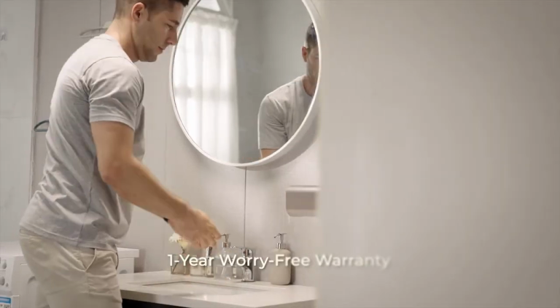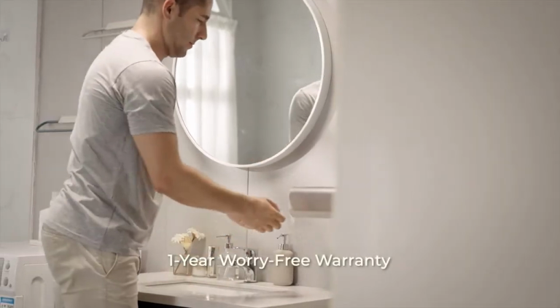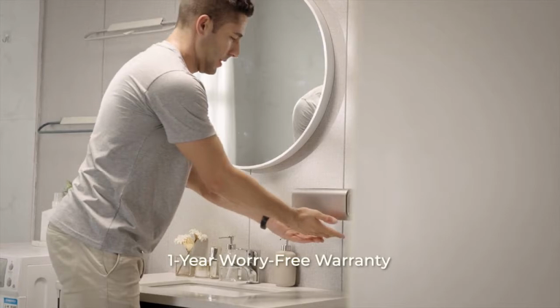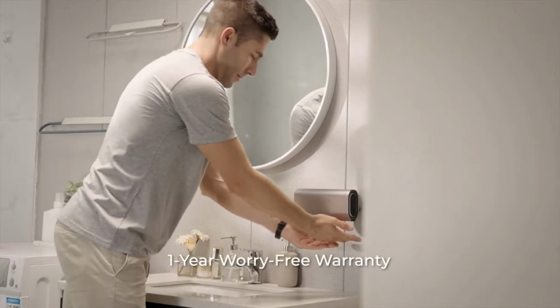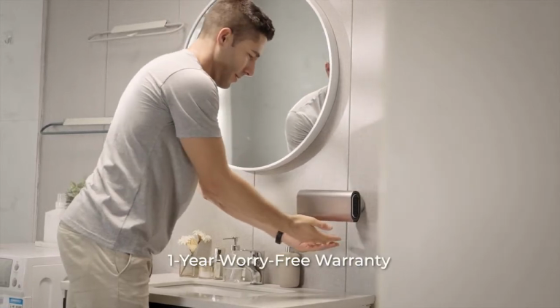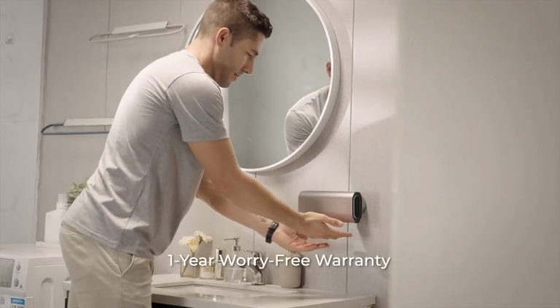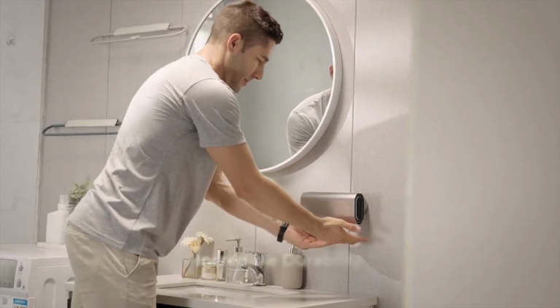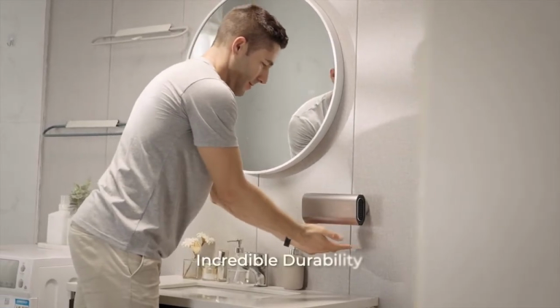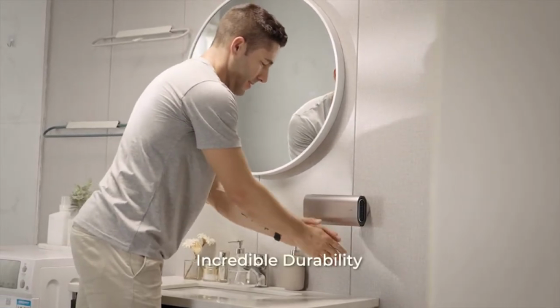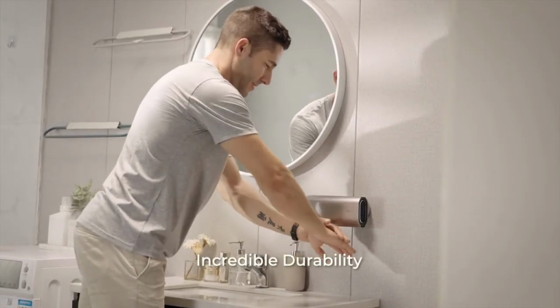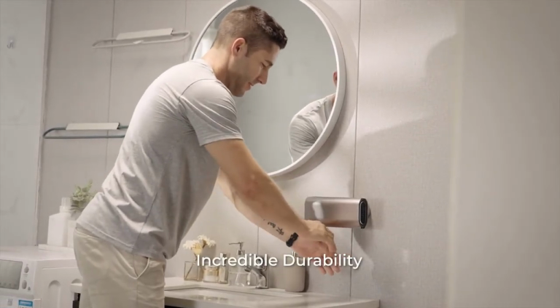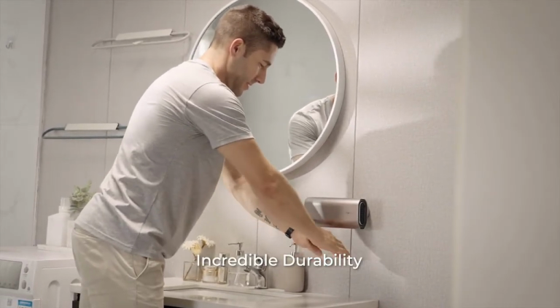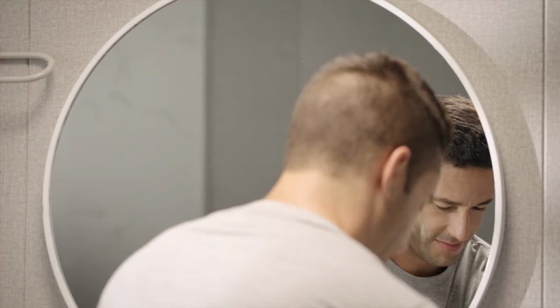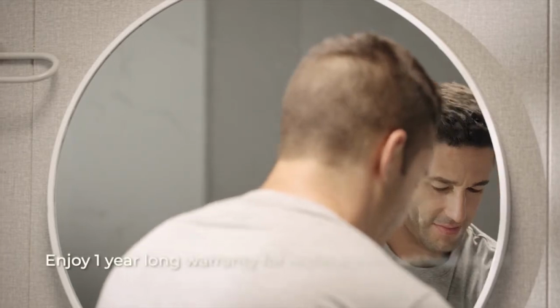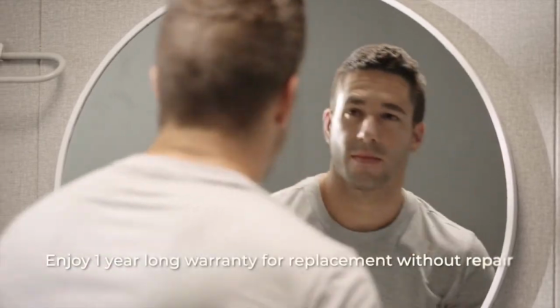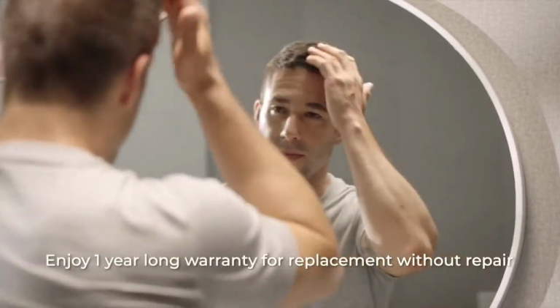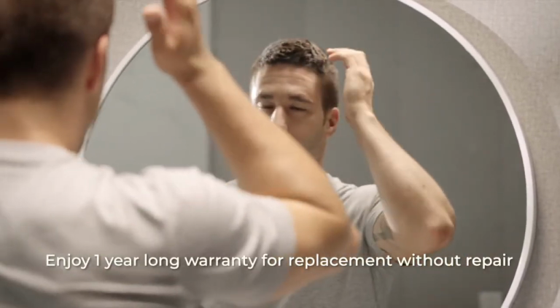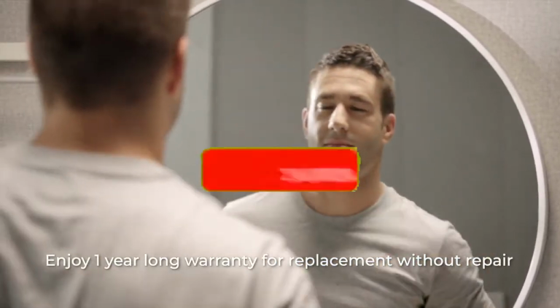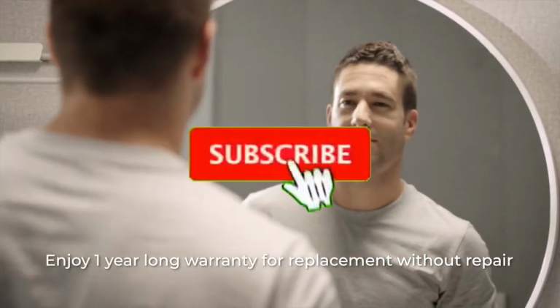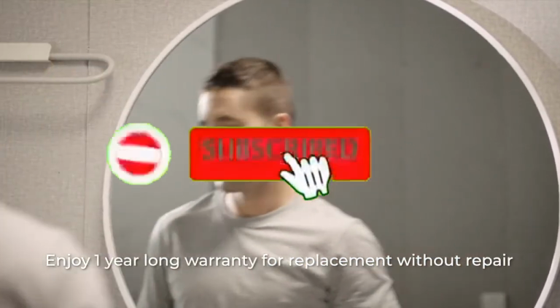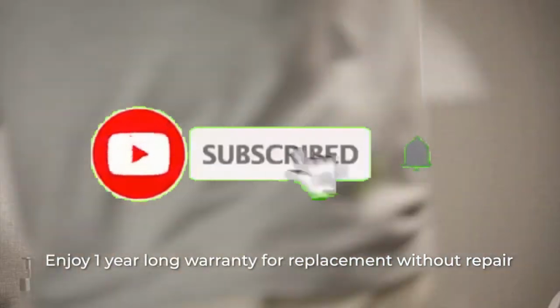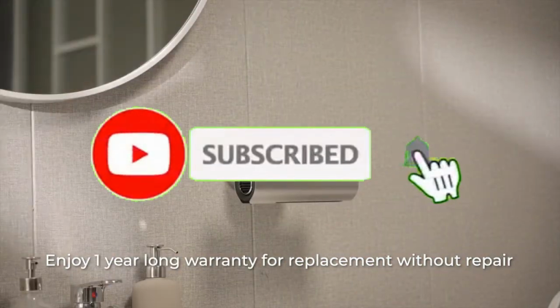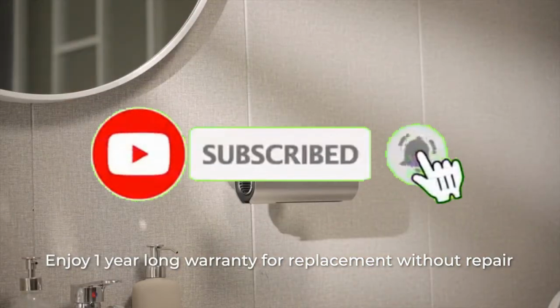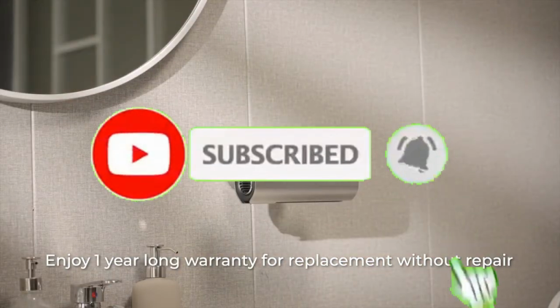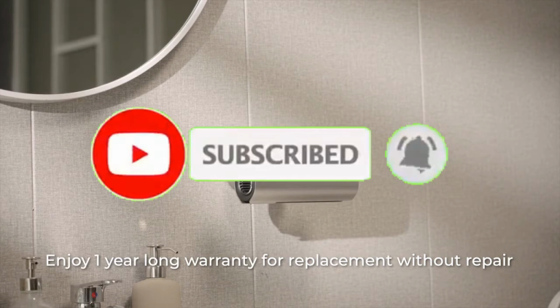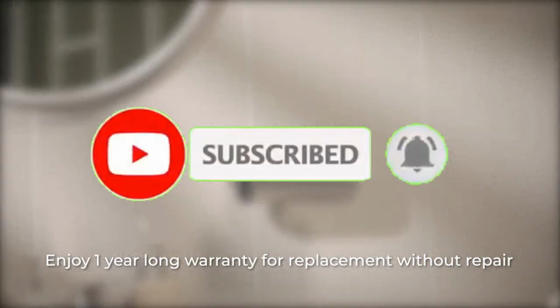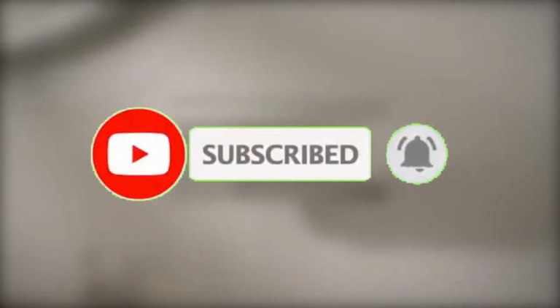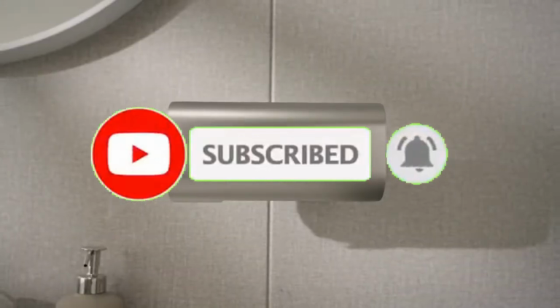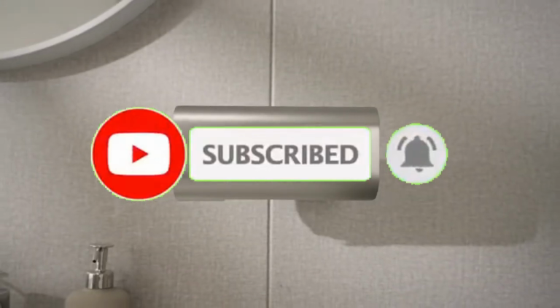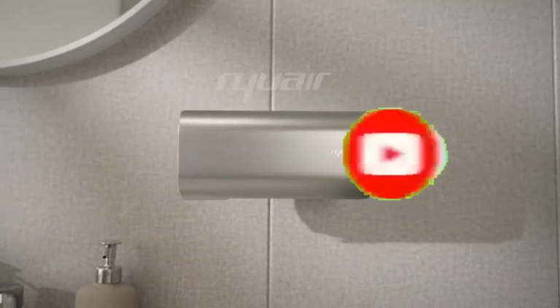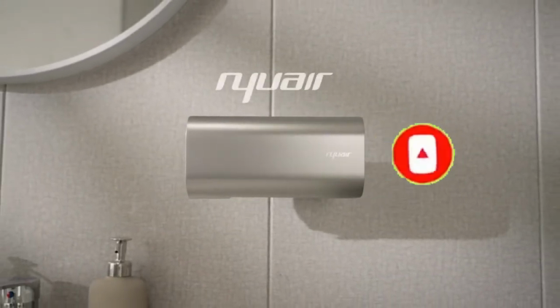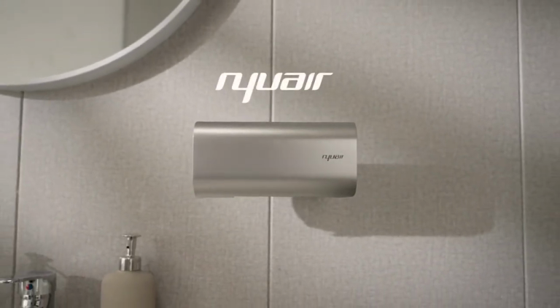NuAir offers a 1-year hassle-free replacement warranty for all backers. Back us and get a NuAir hand dryer now!